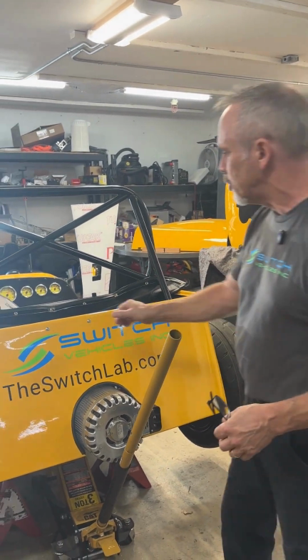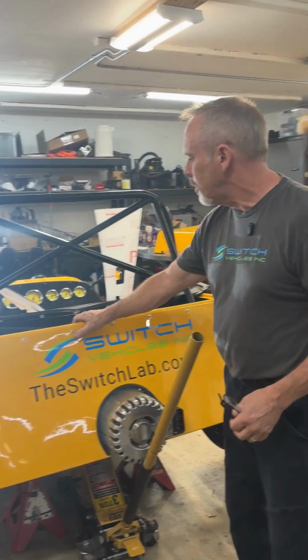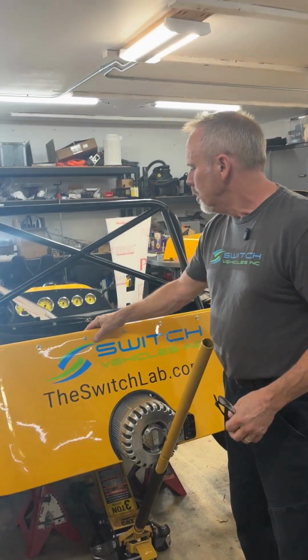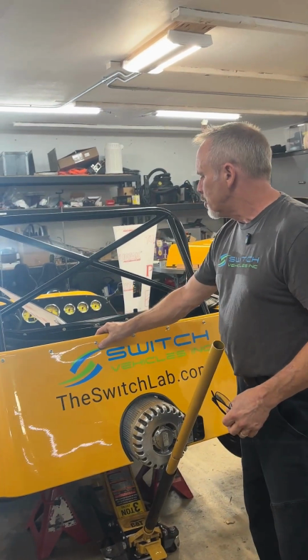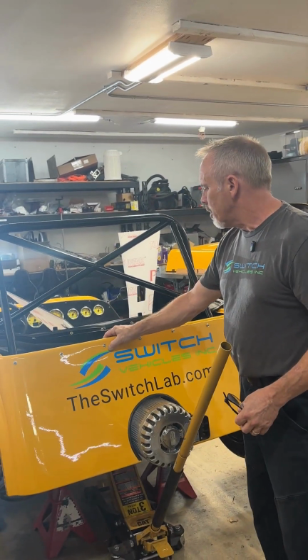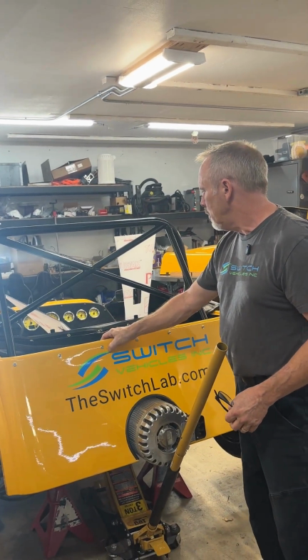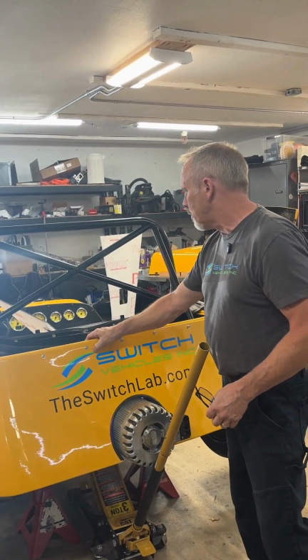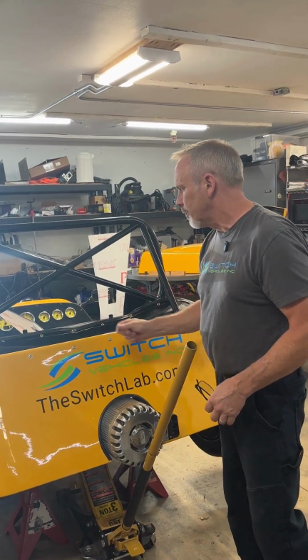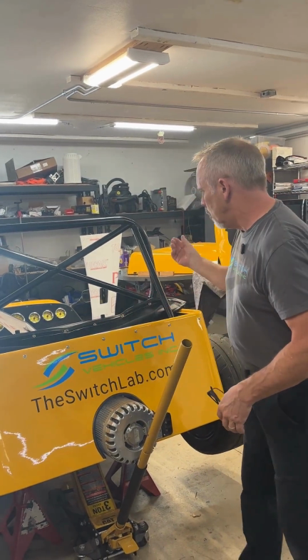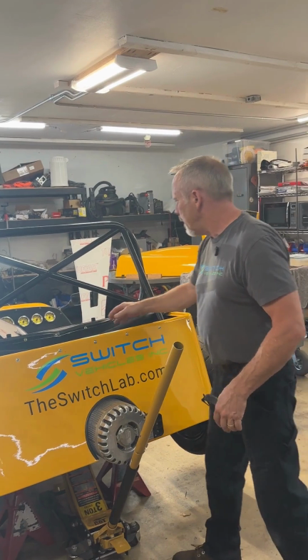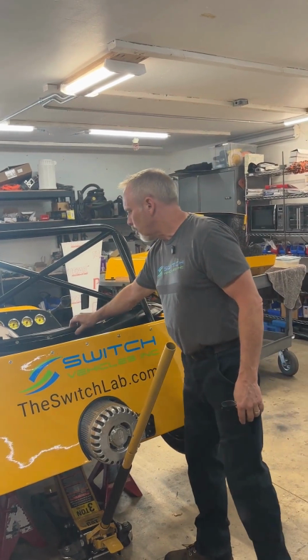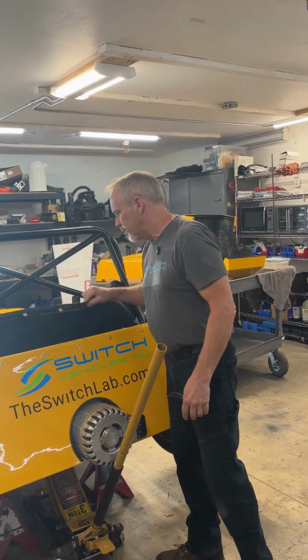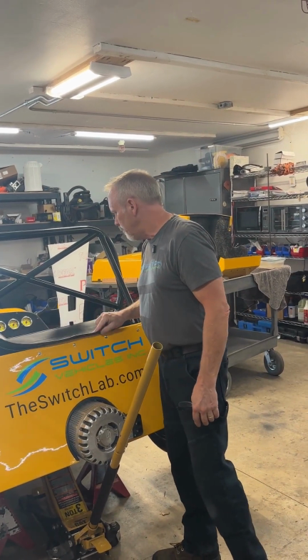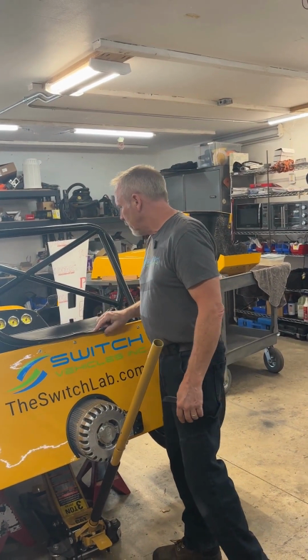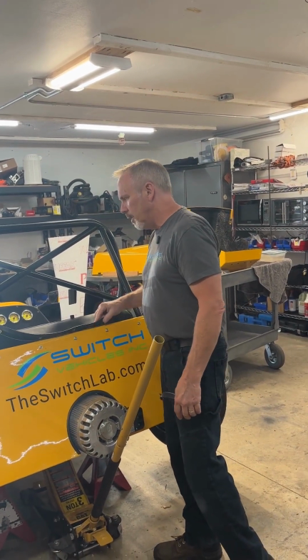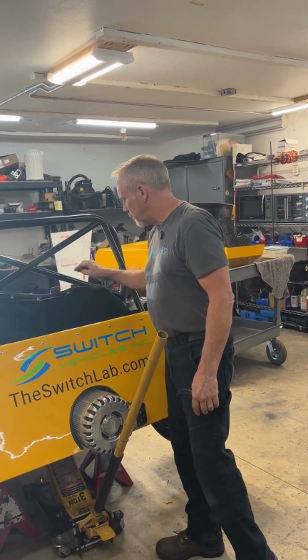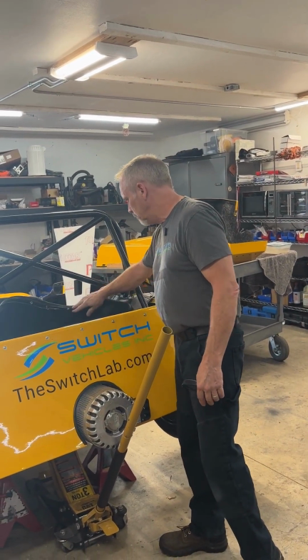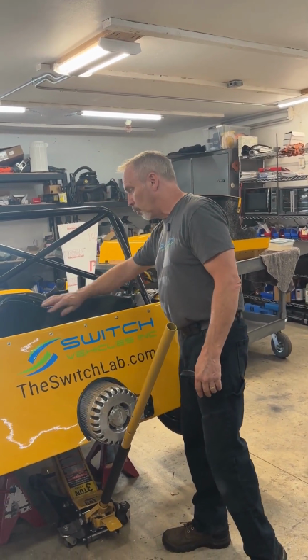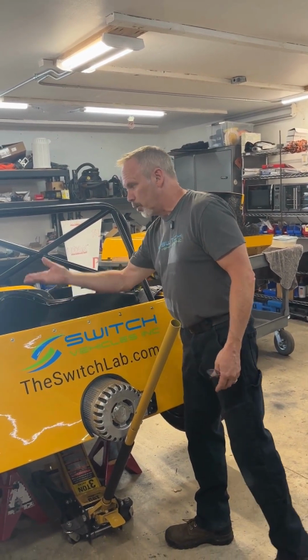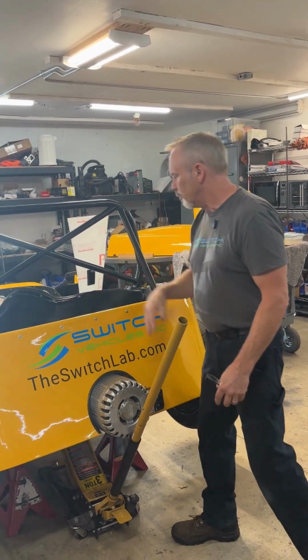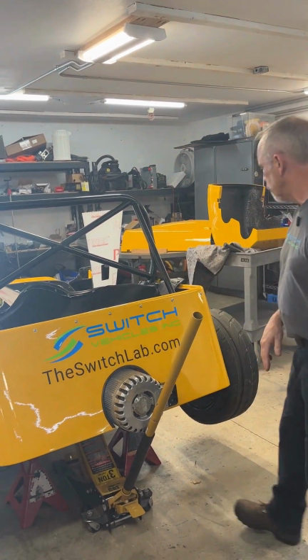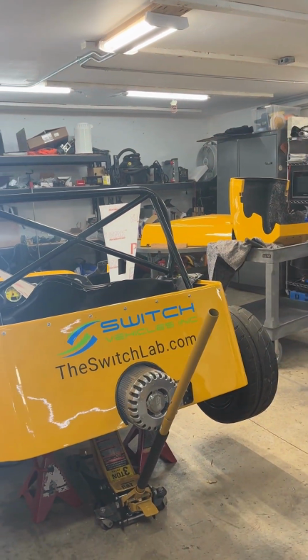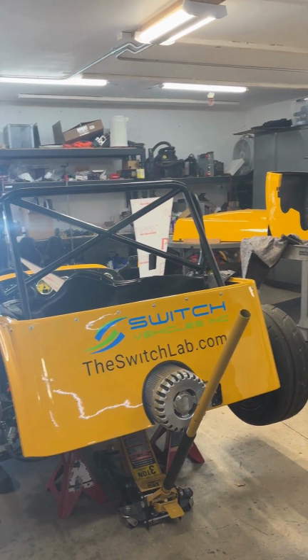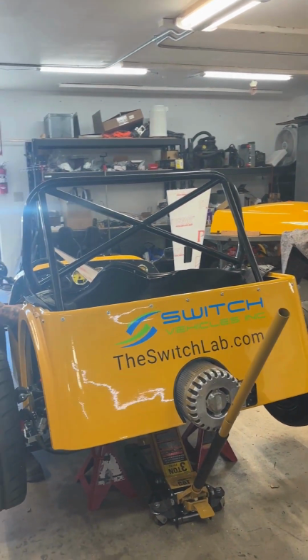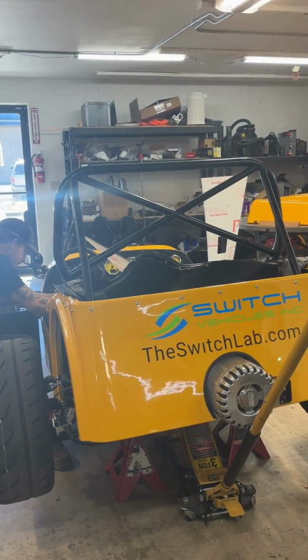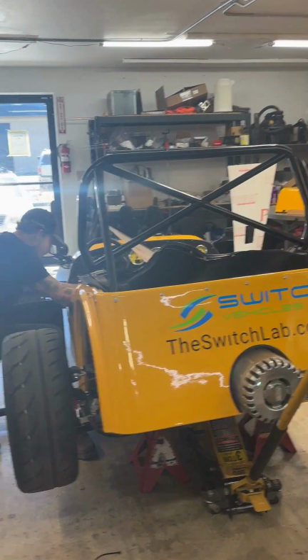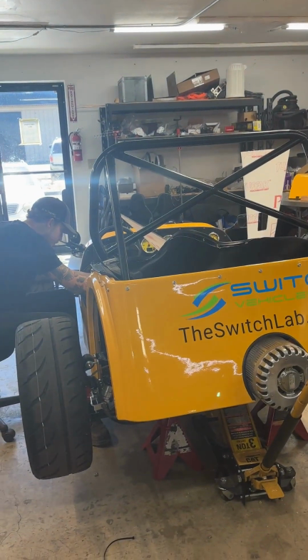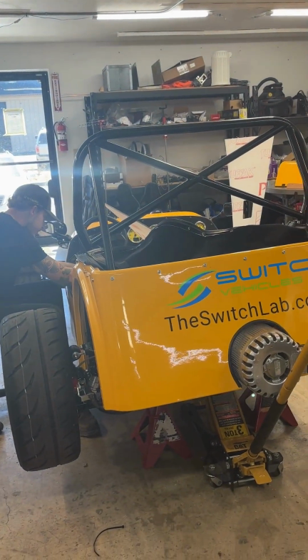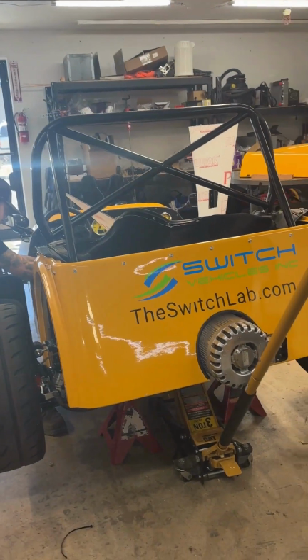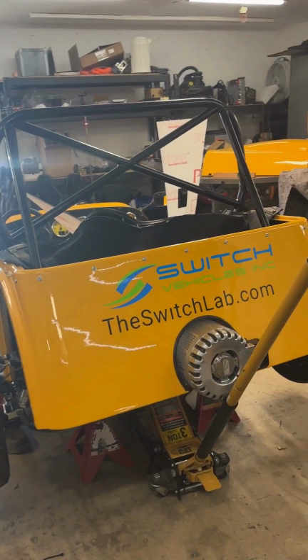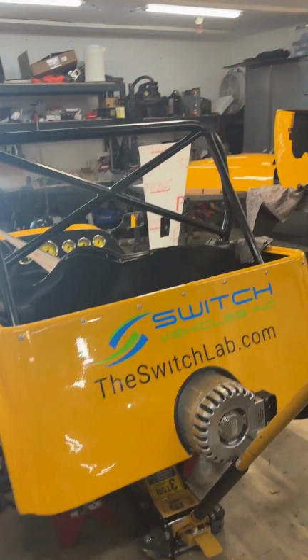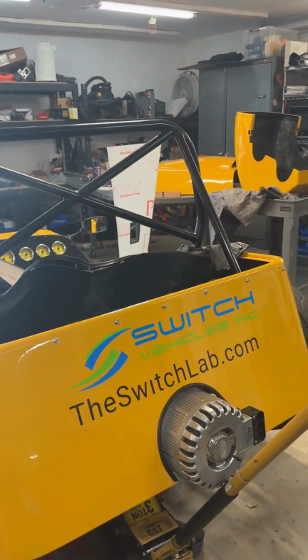We finished off the tonneau cover. All those snaps work out quite nicely now, but we have a little more work to do in here so of course it's open. It's looking great. Let's see what you've got going further on in the week.